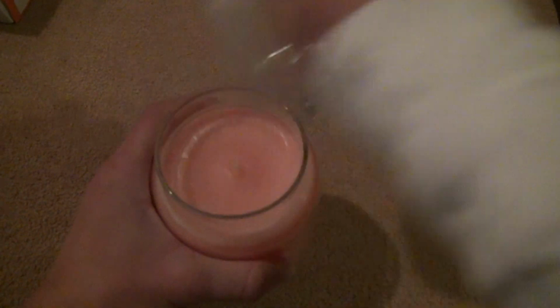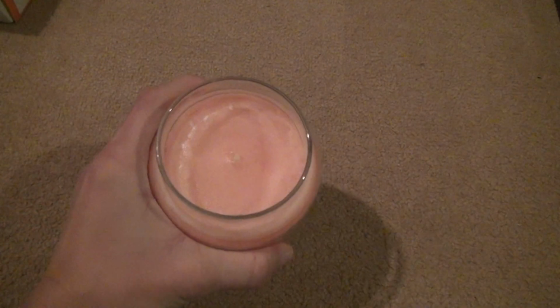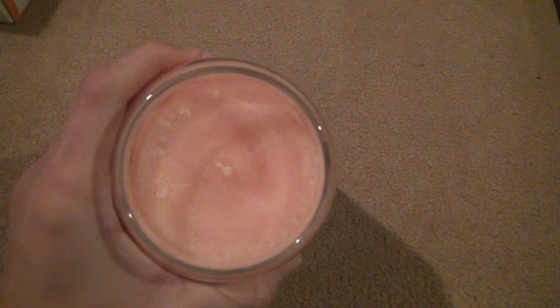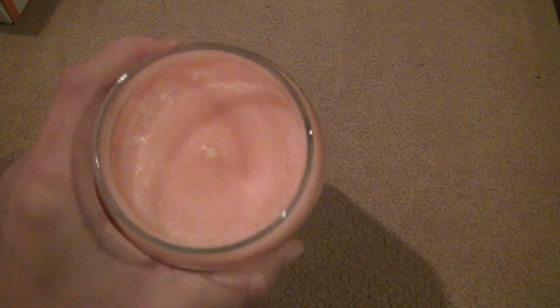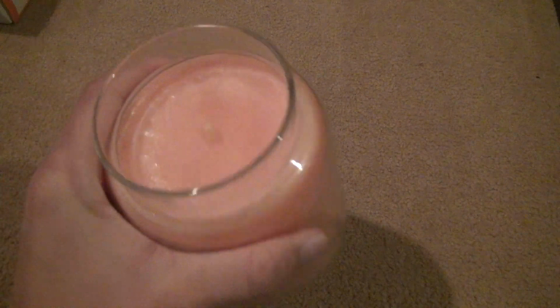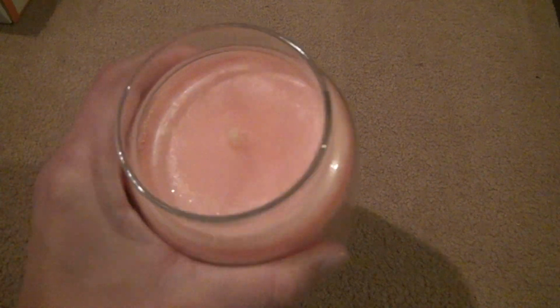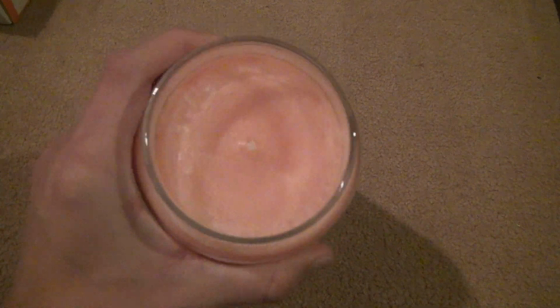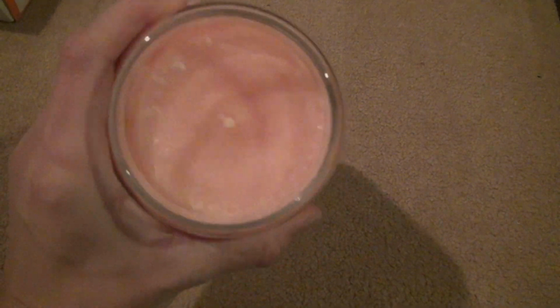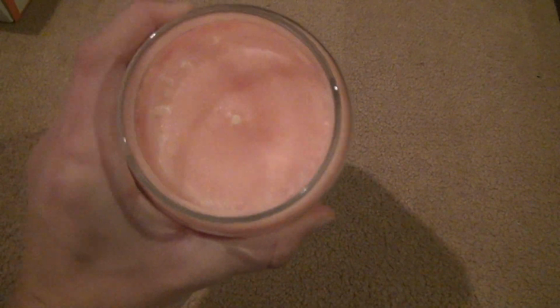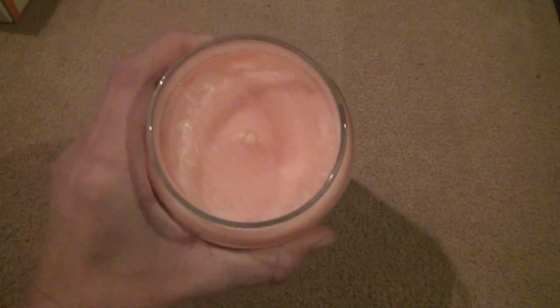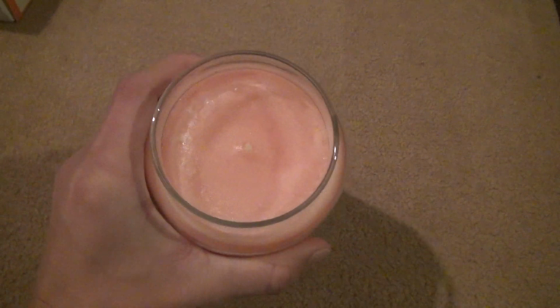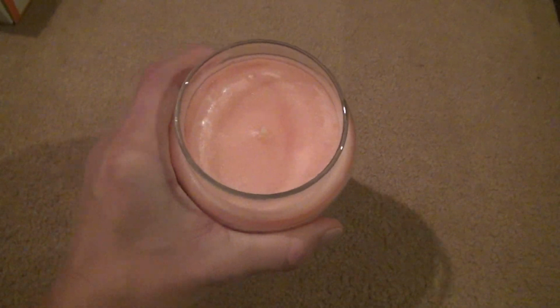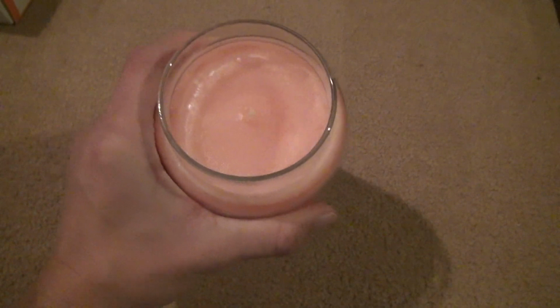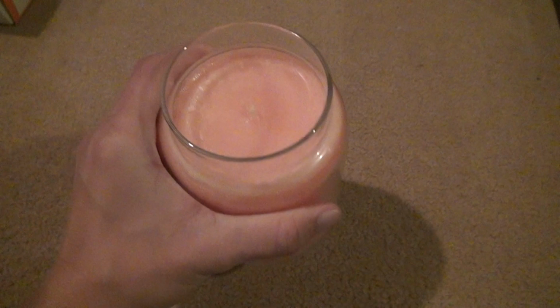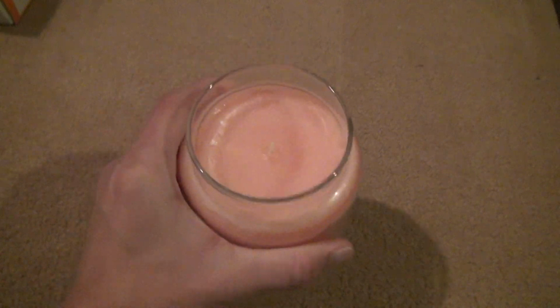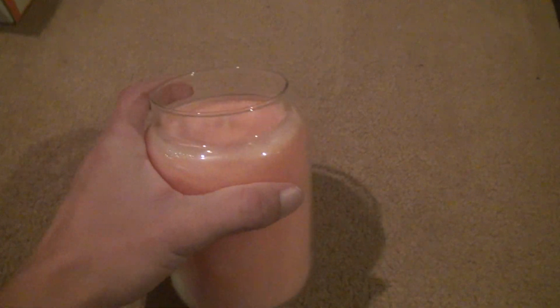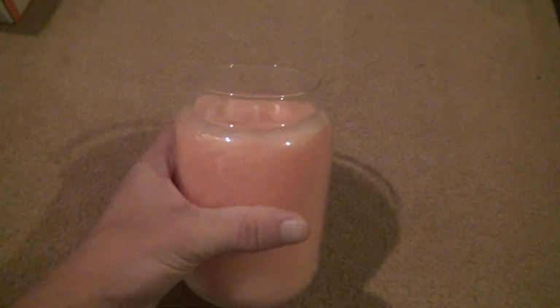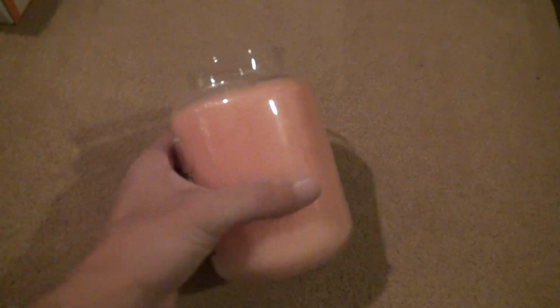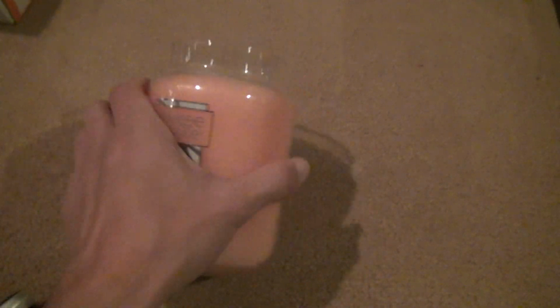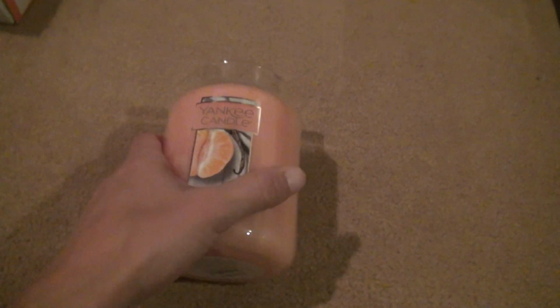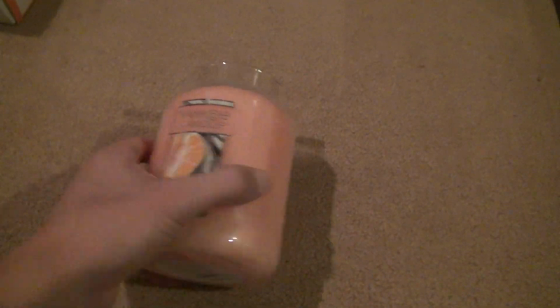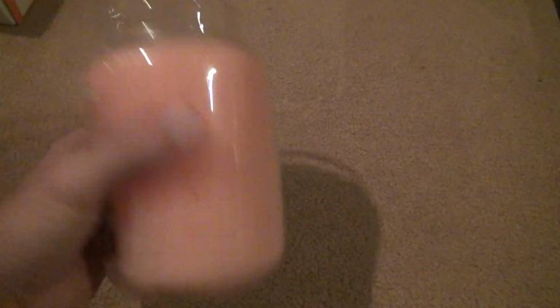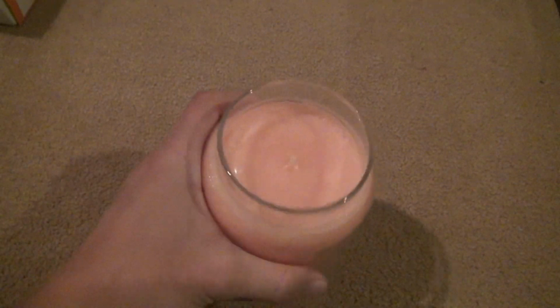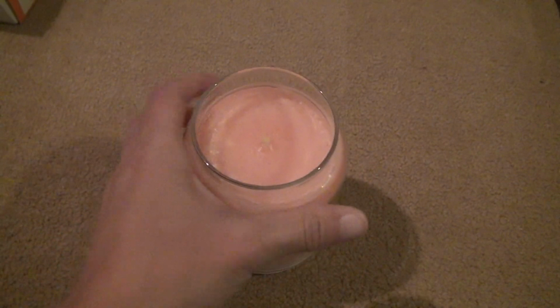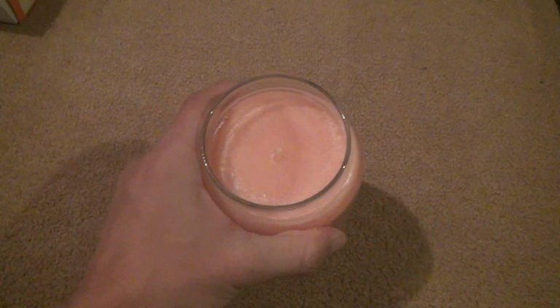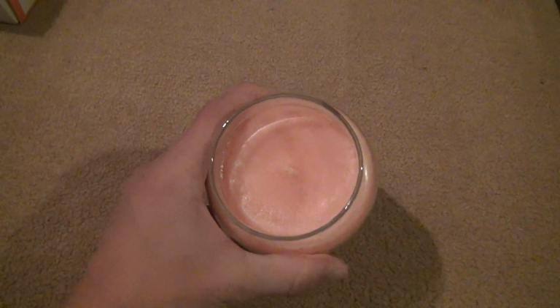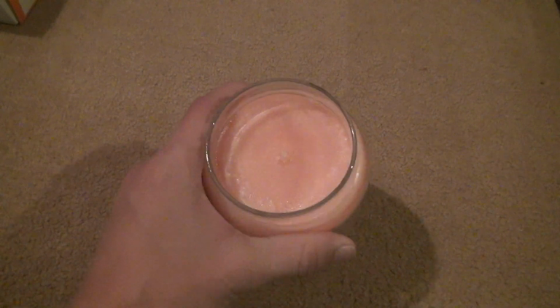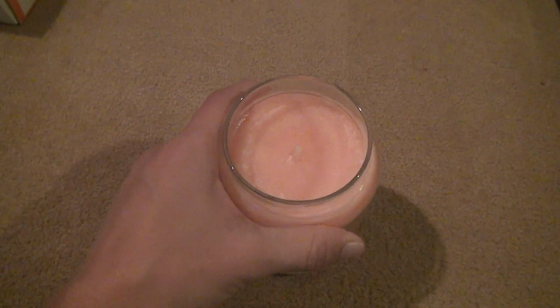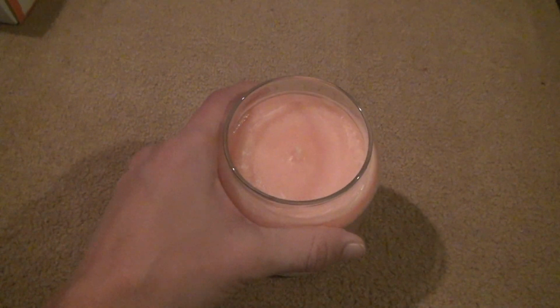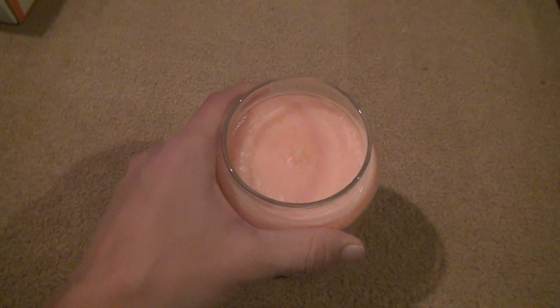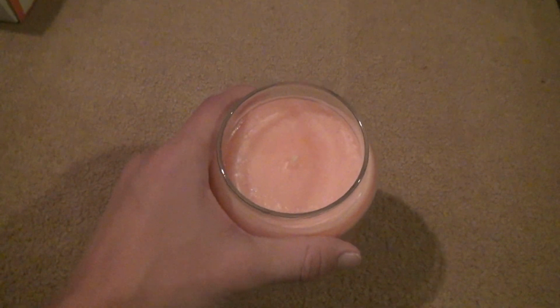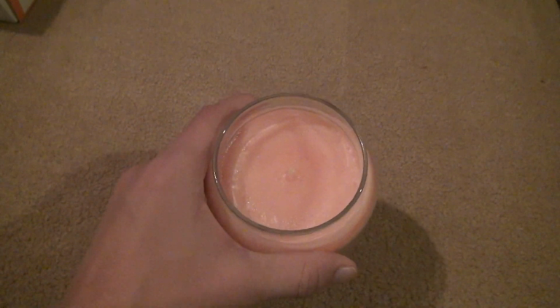There it is. Kind of looks like pink sand a little. When I look at this with the naked eye, it looks a completely different color than it does with this camera. This camera doesn't always show off things 100%, but it is a 12-year-old camcorder, and it still works.